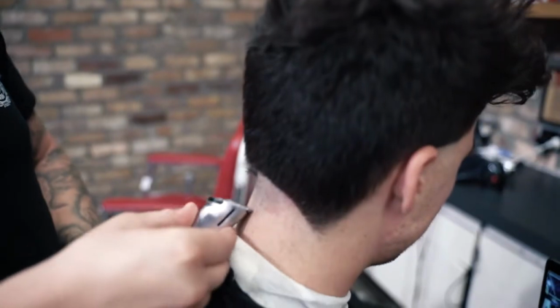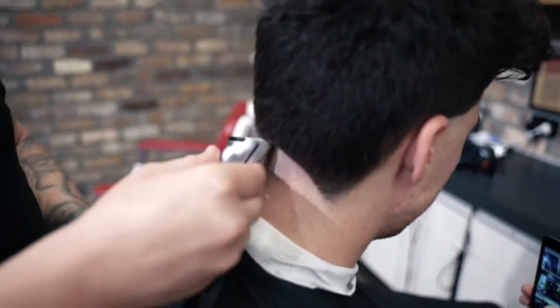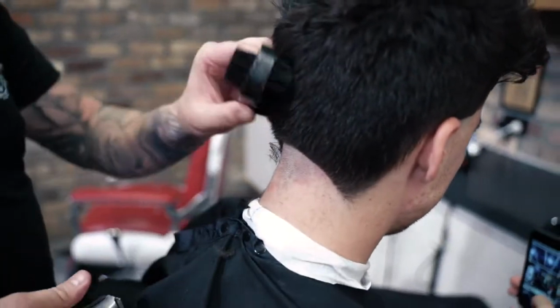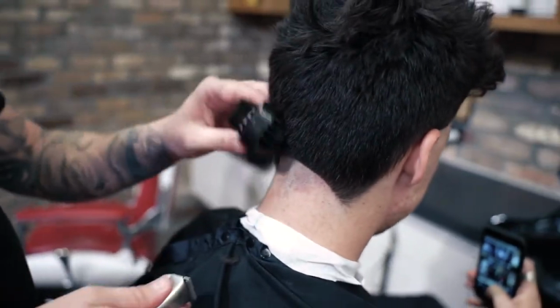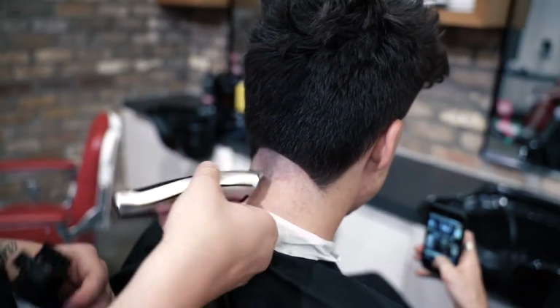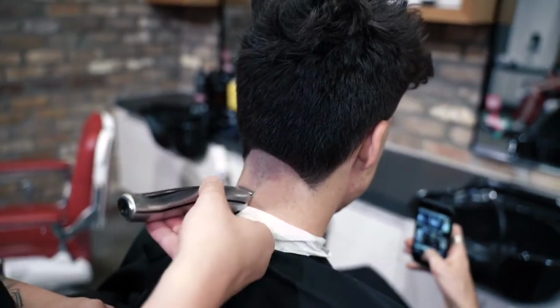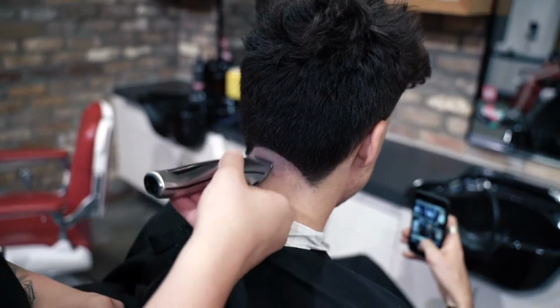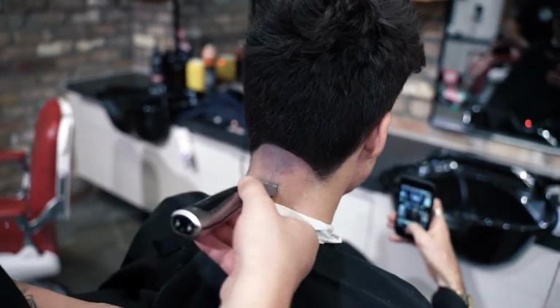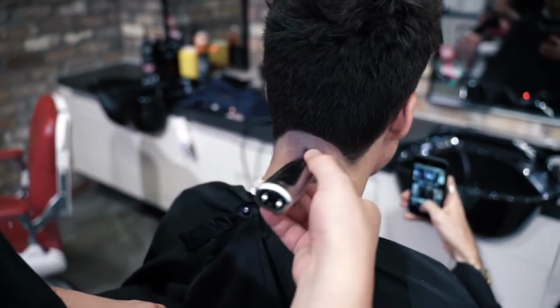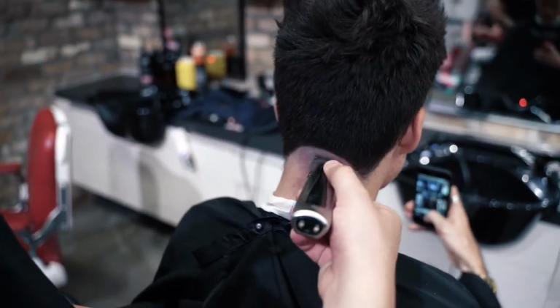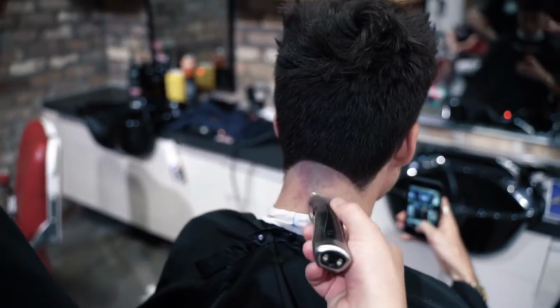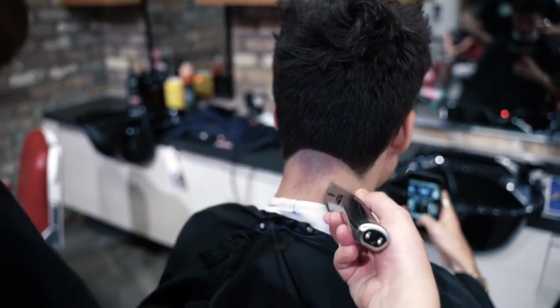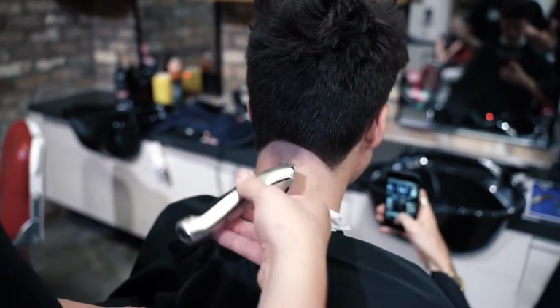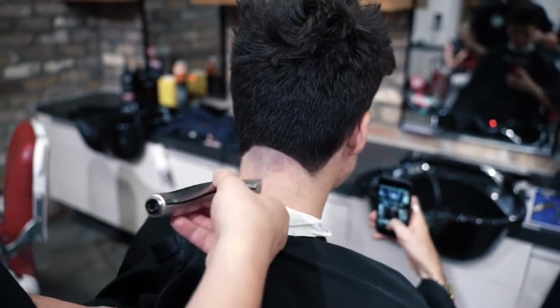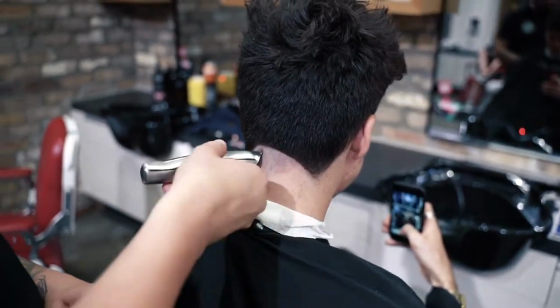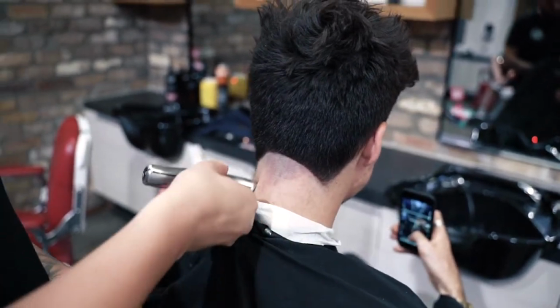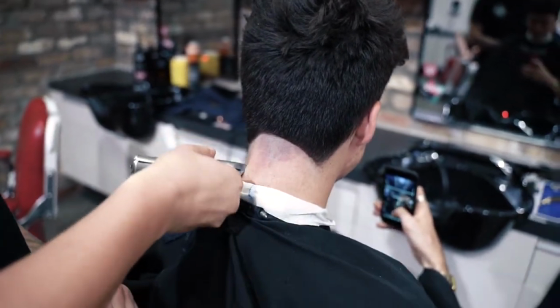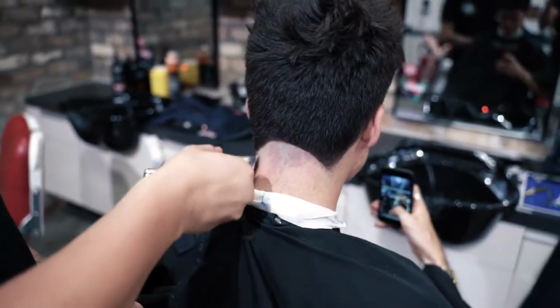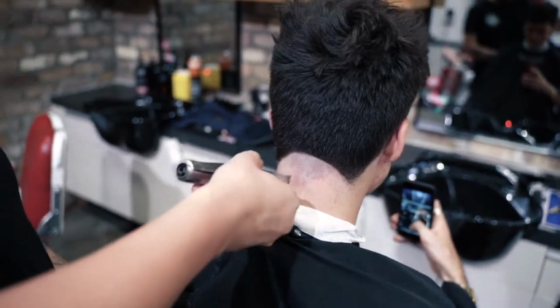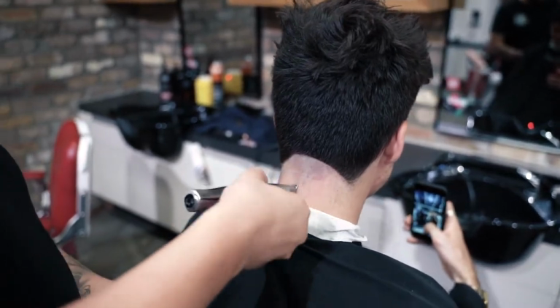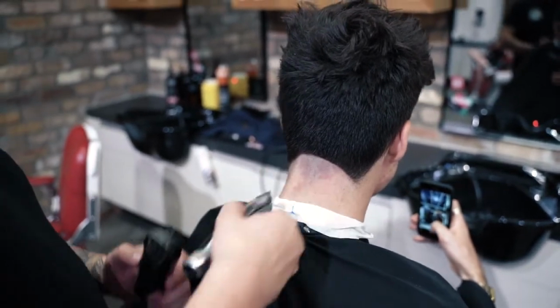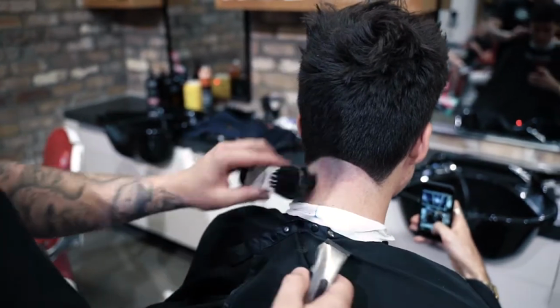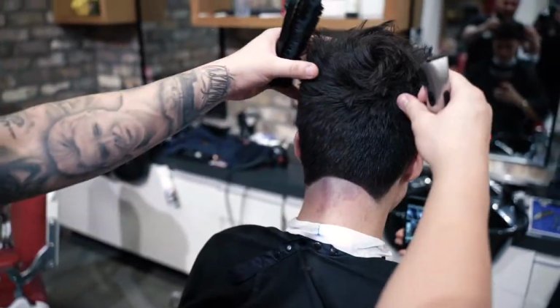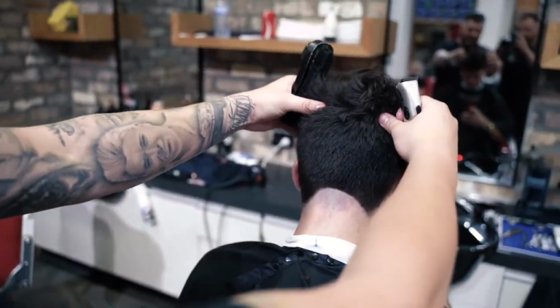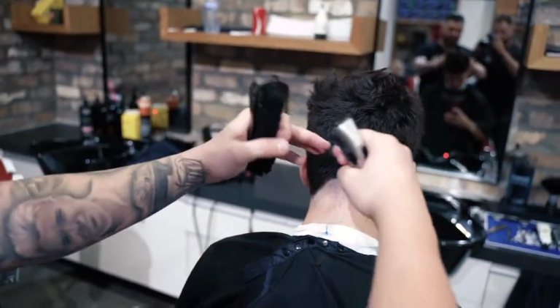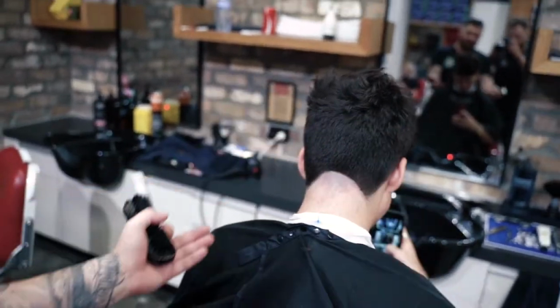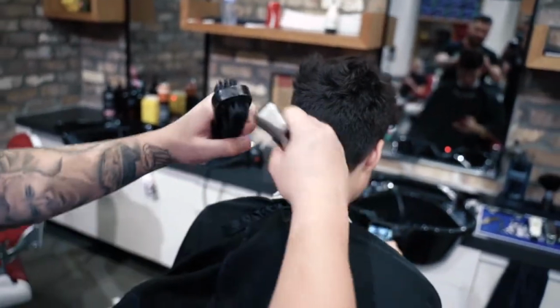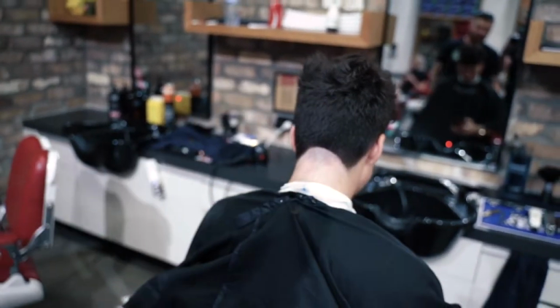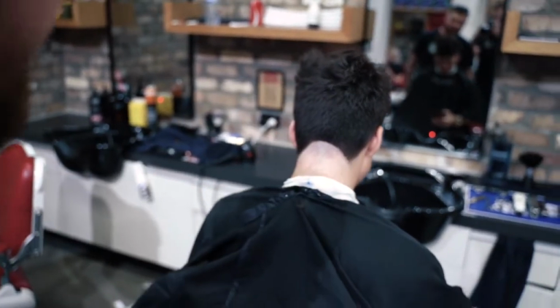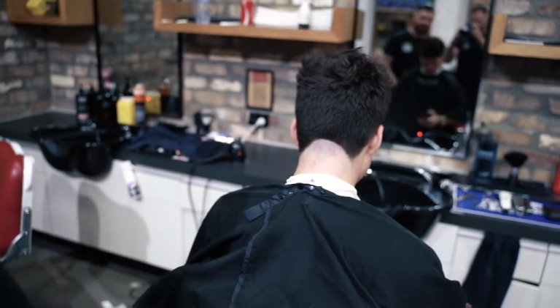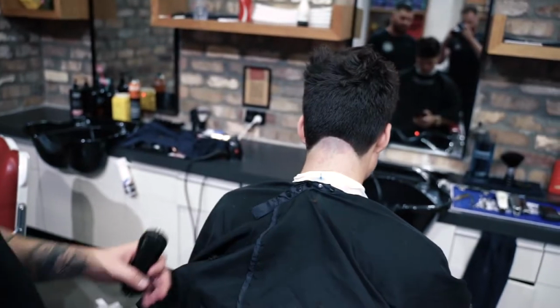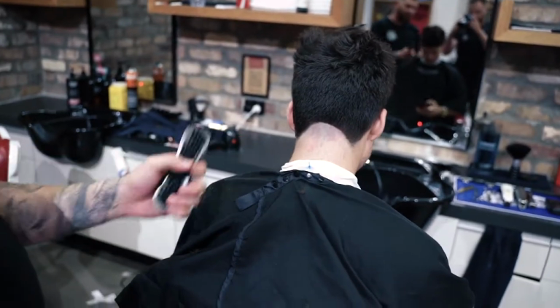Love working with real dark, thick hair, especially when the skin's nice and light — it just shows so much definition in your work. So you can see there: nice, clean arch, semi-circle line.